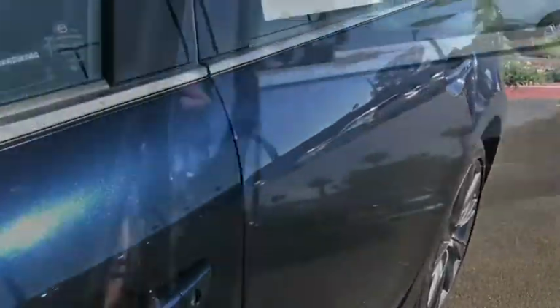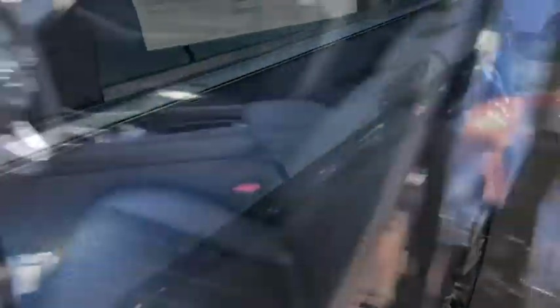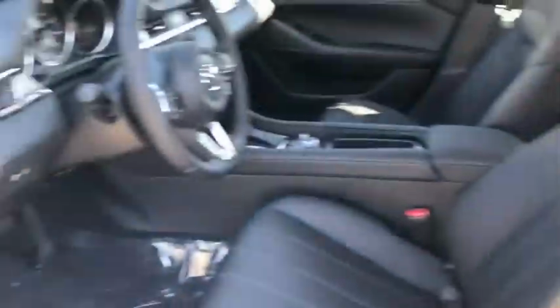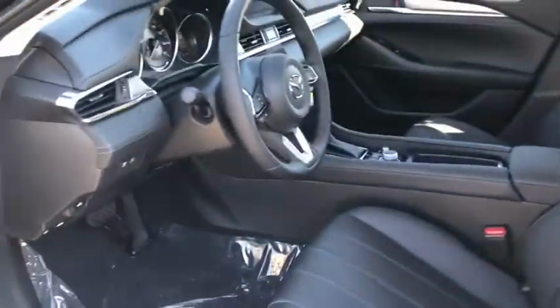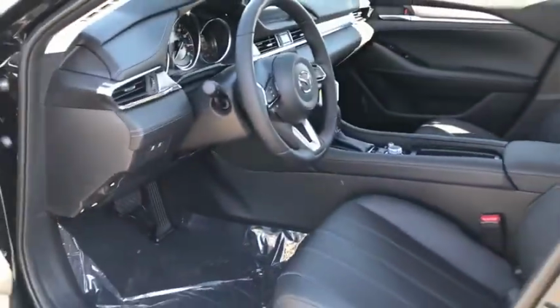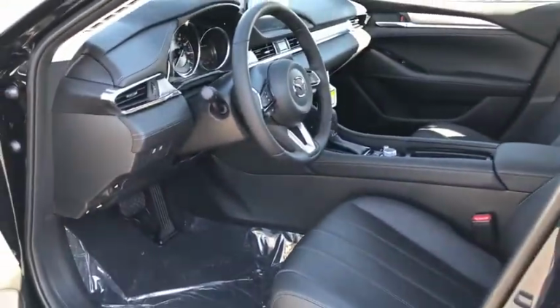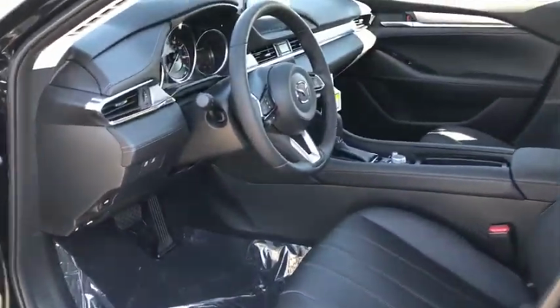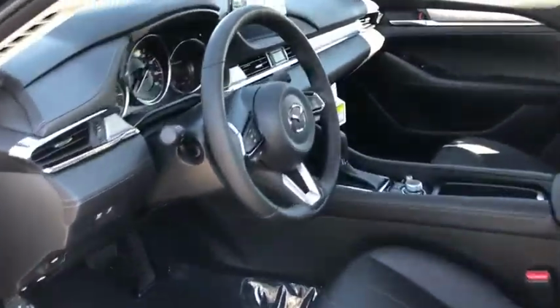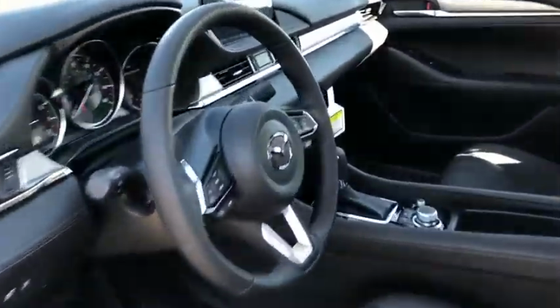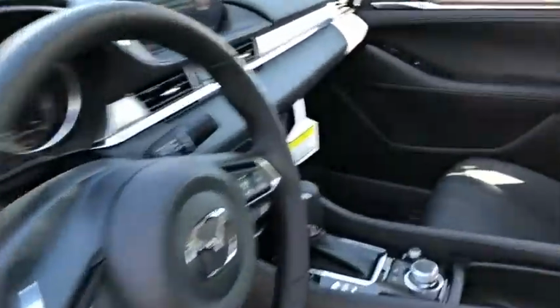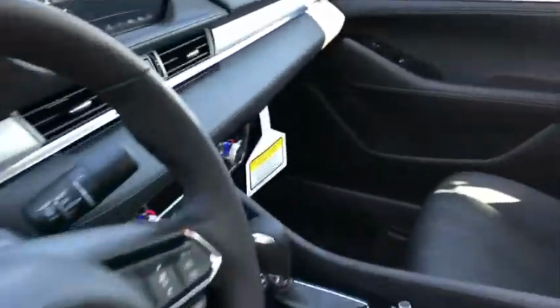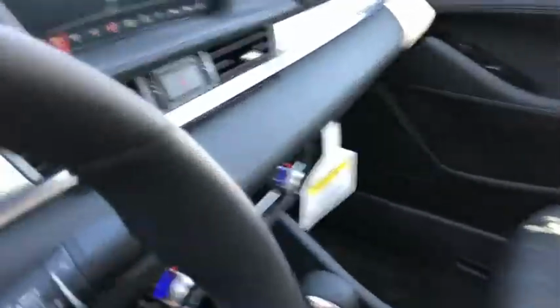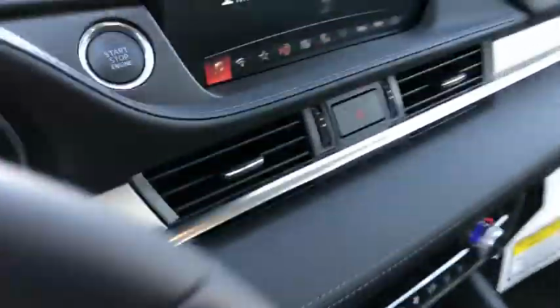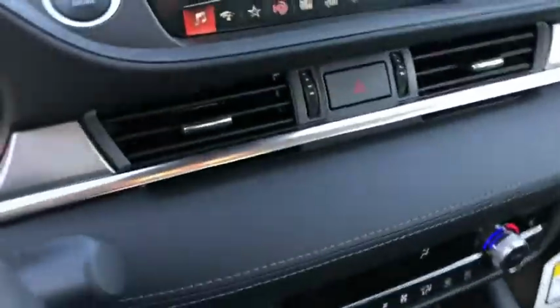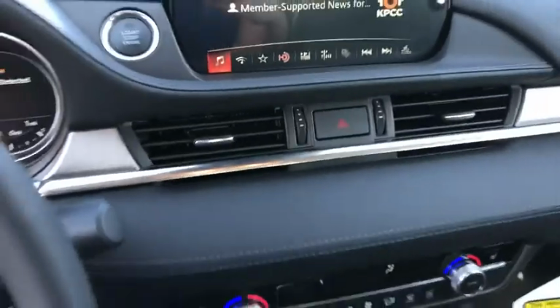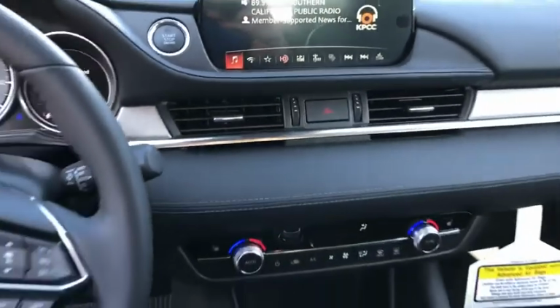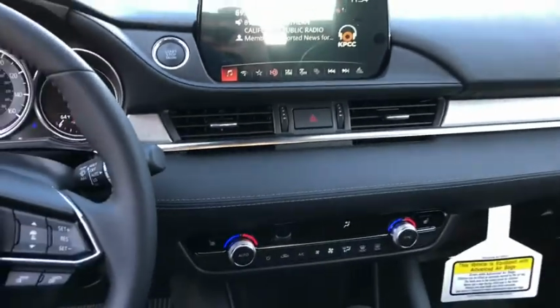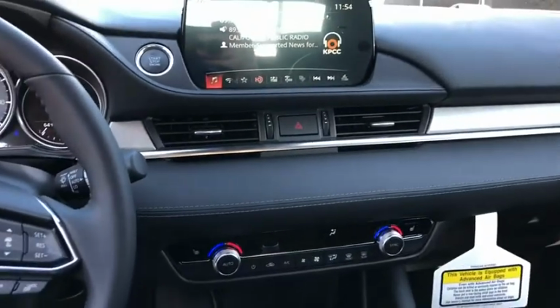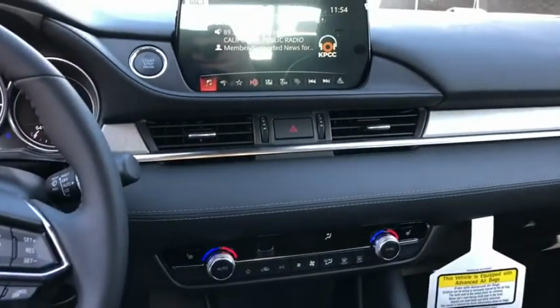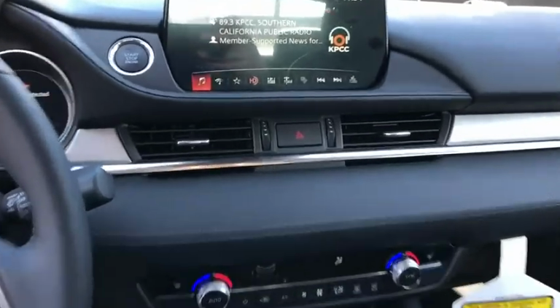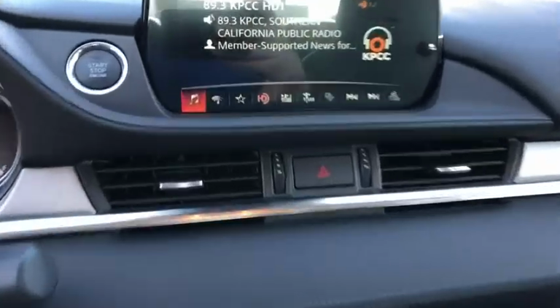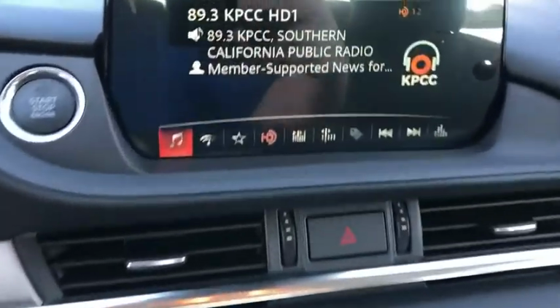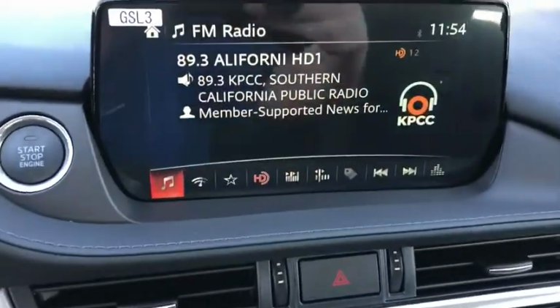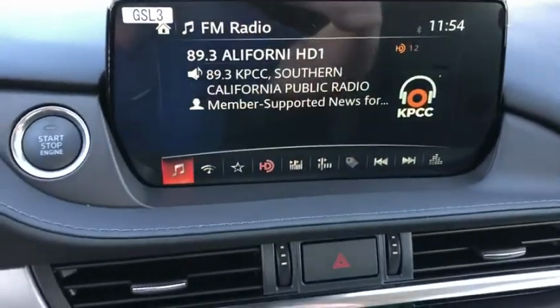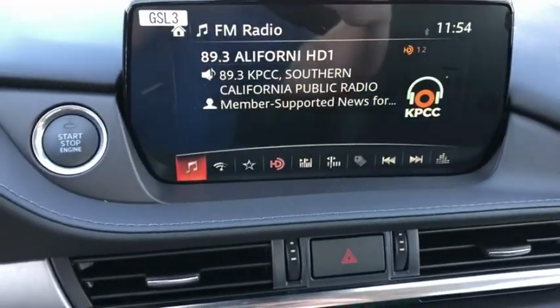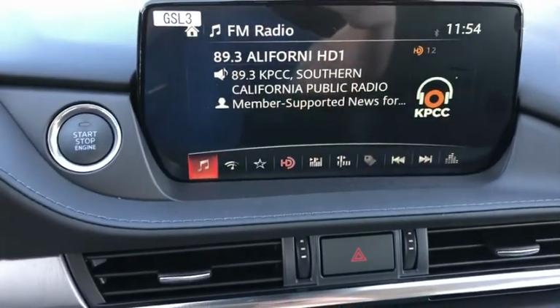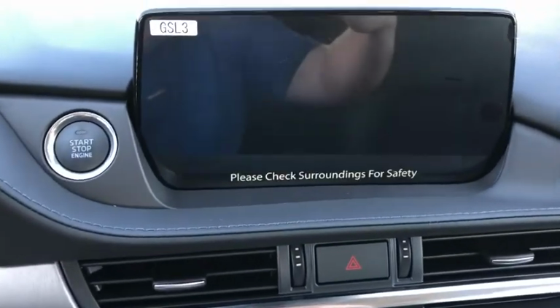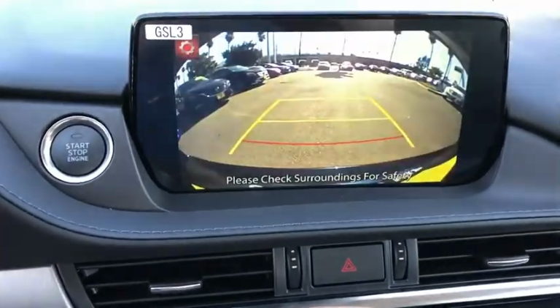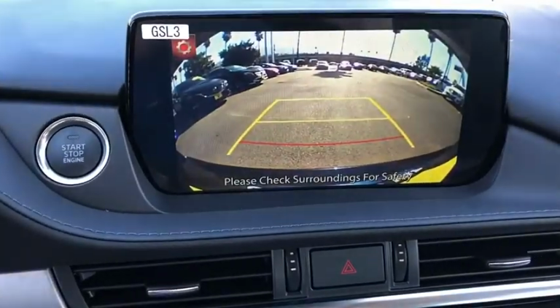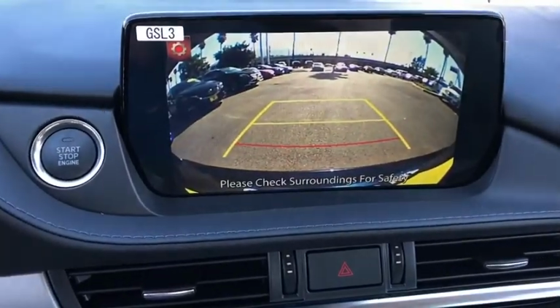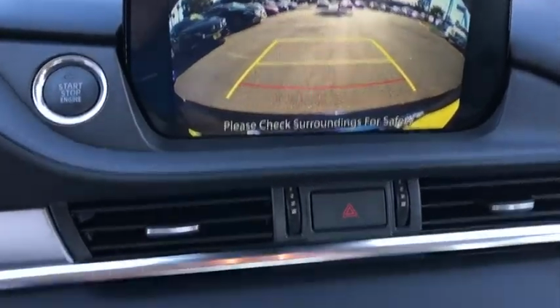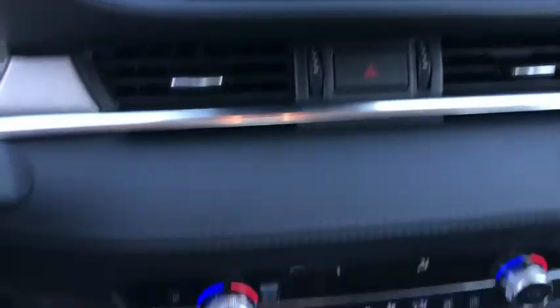Center armrest, compass, trip computer, electronic stability control, rear window defroster, power windows, heated front seat, and tachometer.